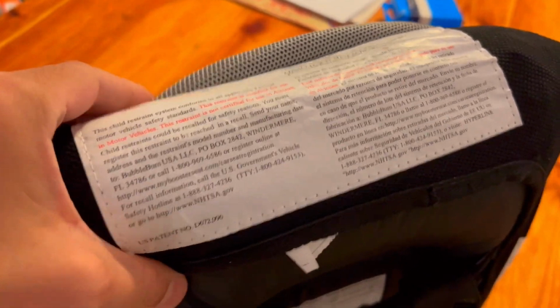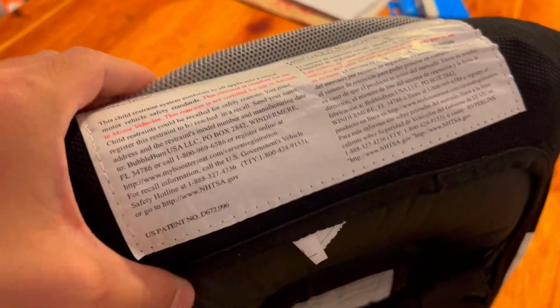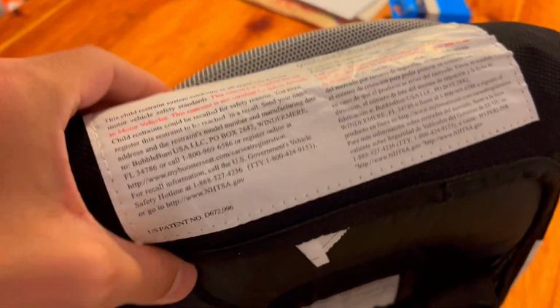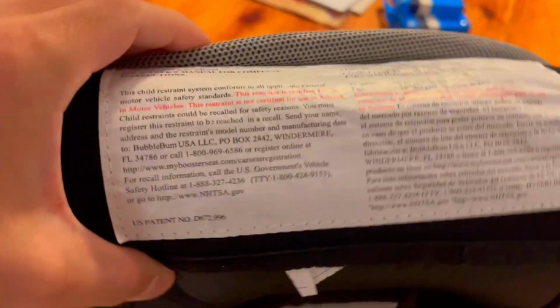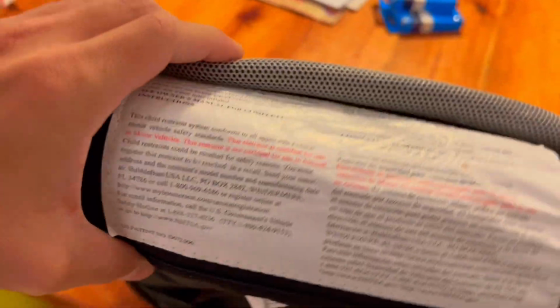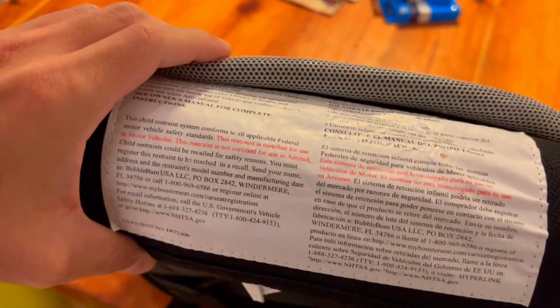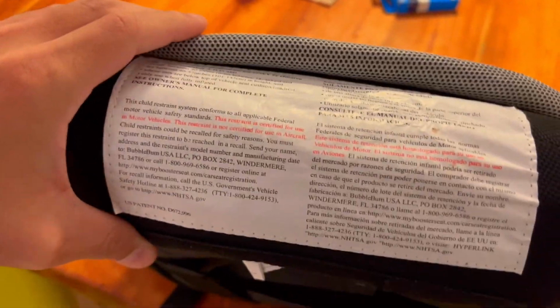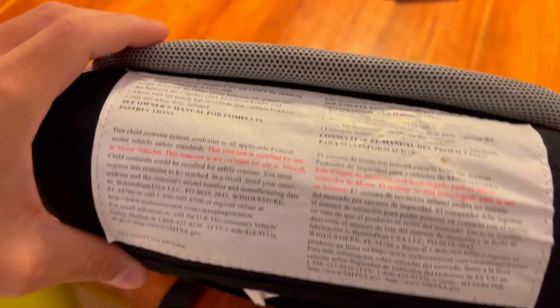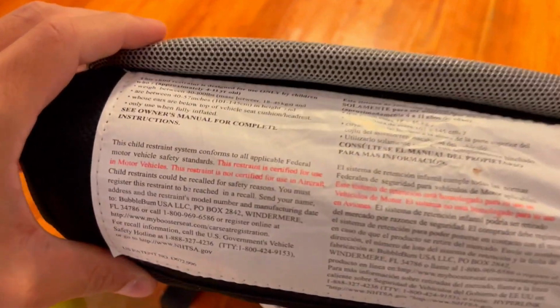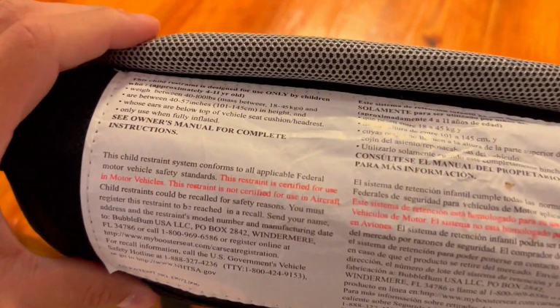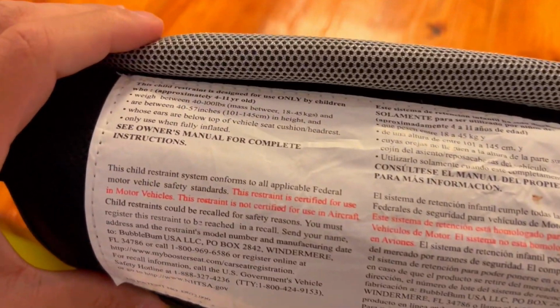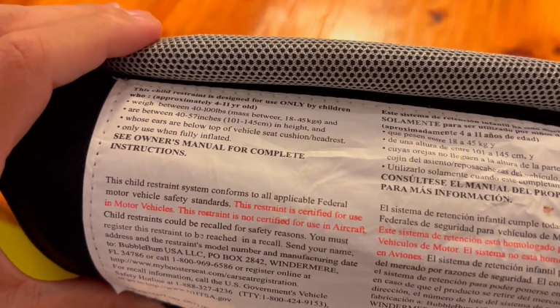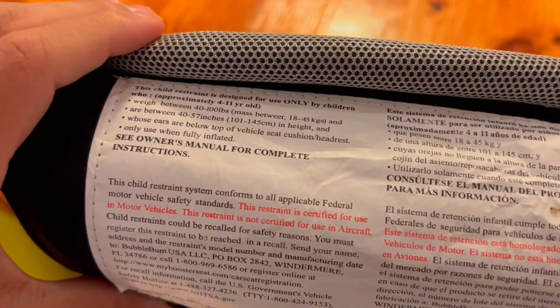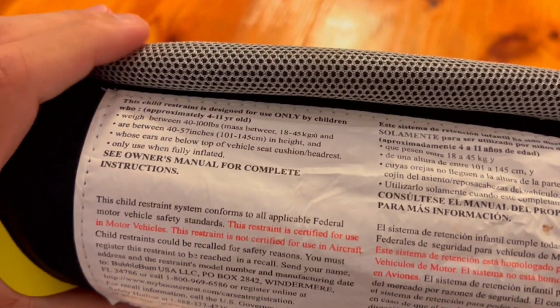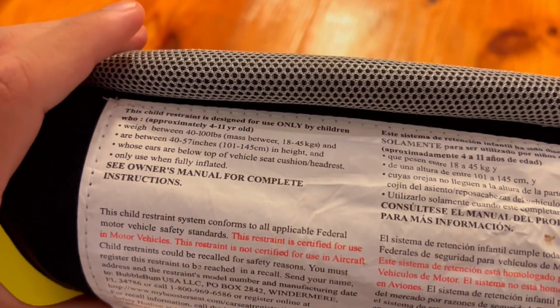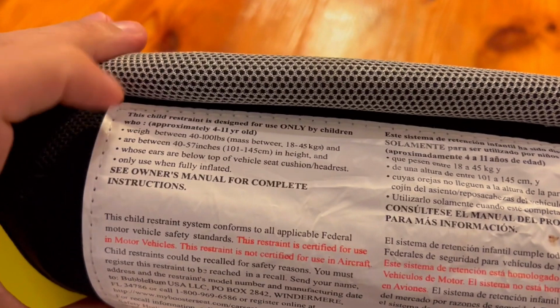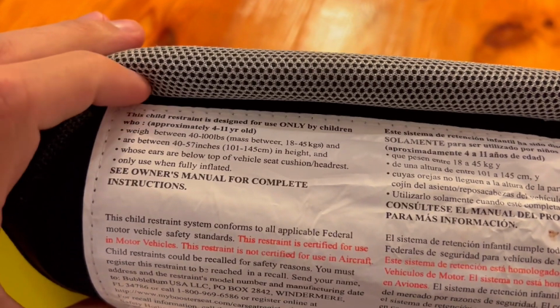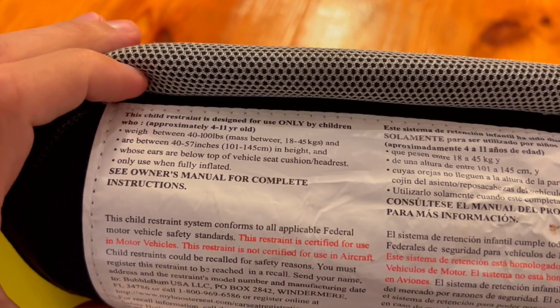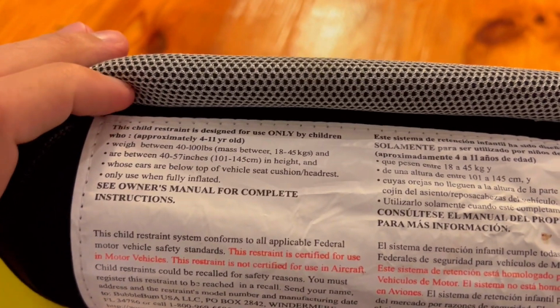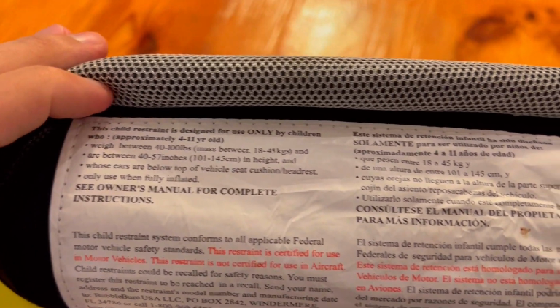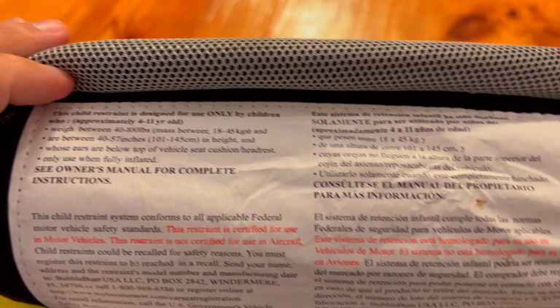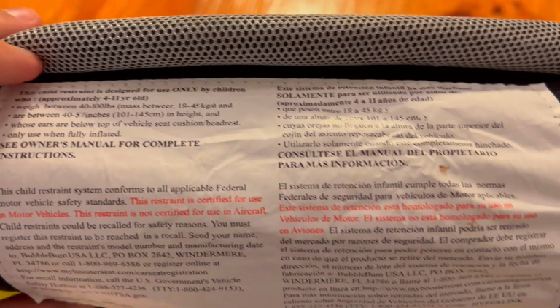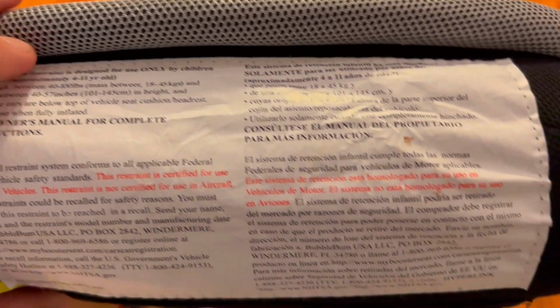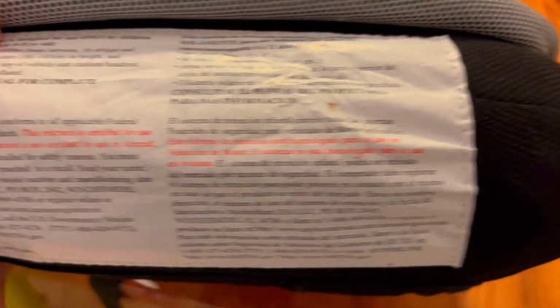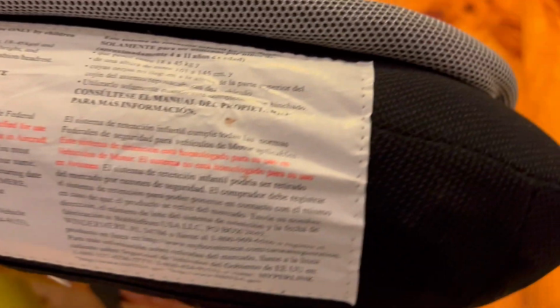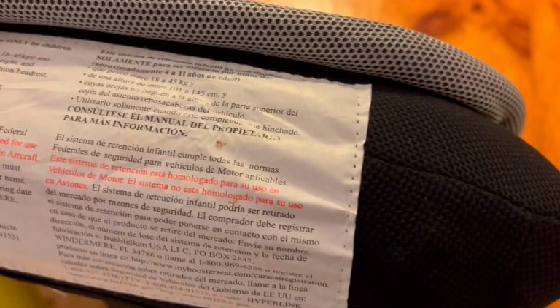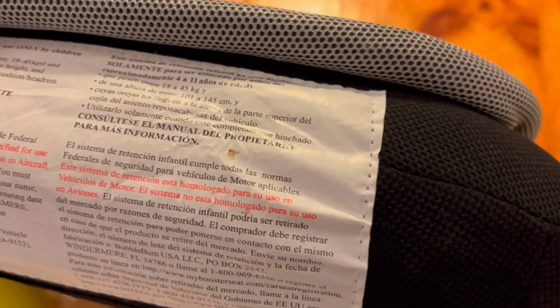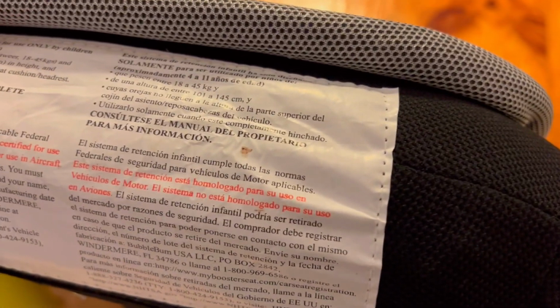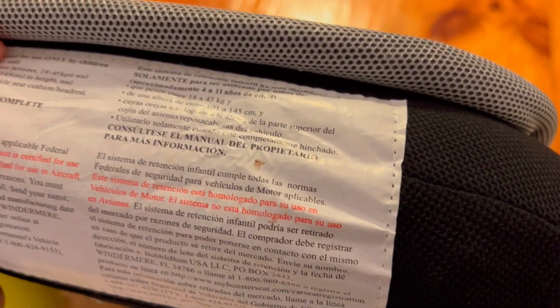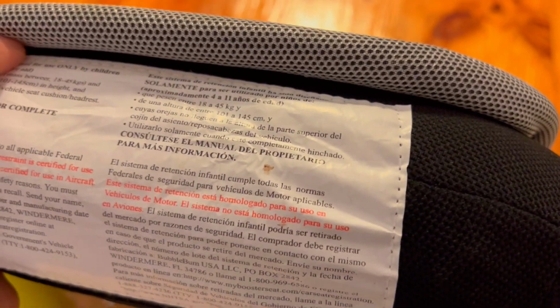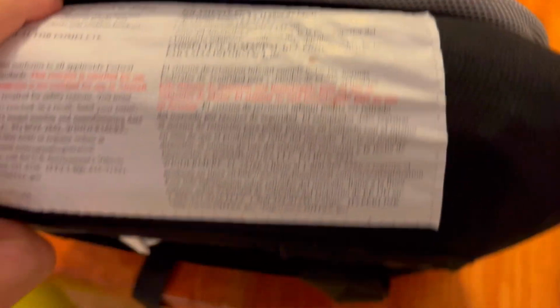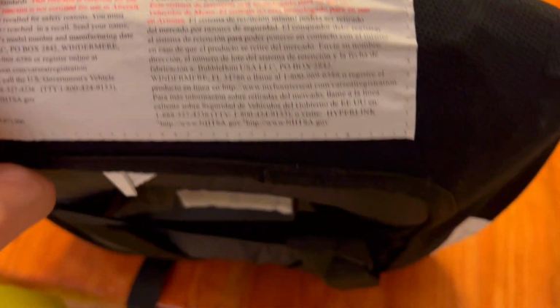It's inflatable, which means it's easy to pack and store when not in use. It's also very lightweight, which makes it easy to carry around with you wherever you go.